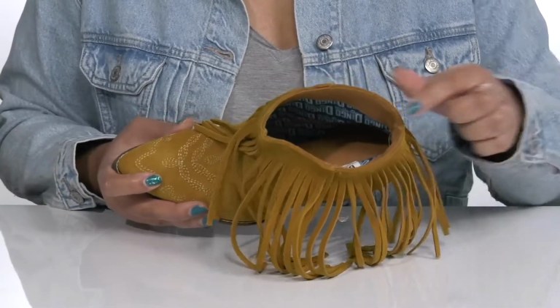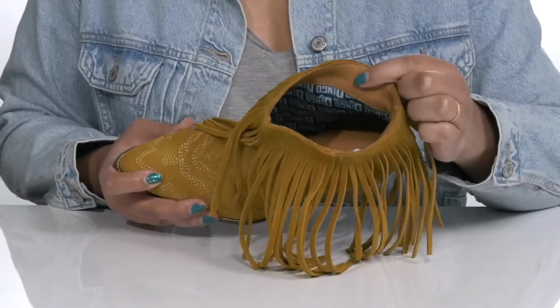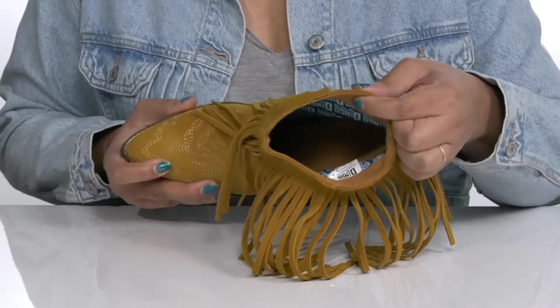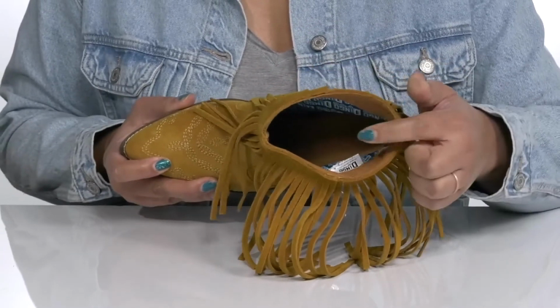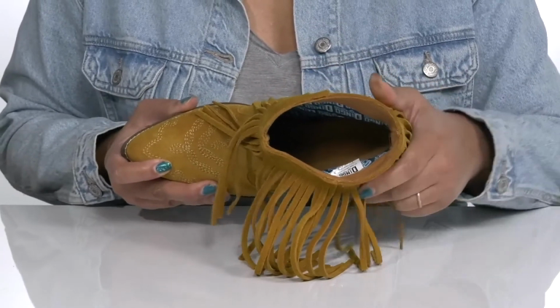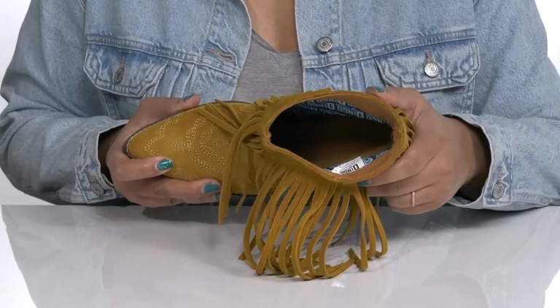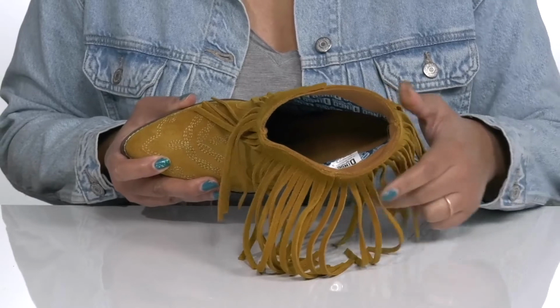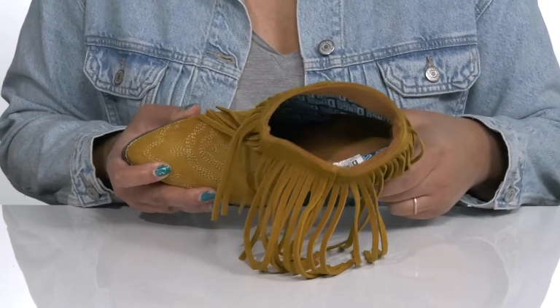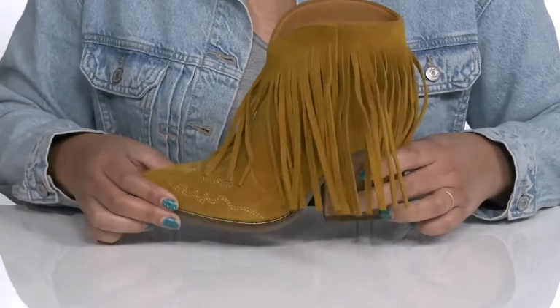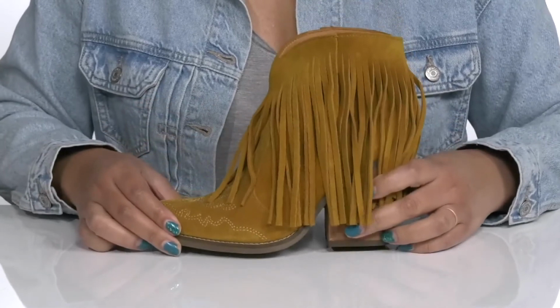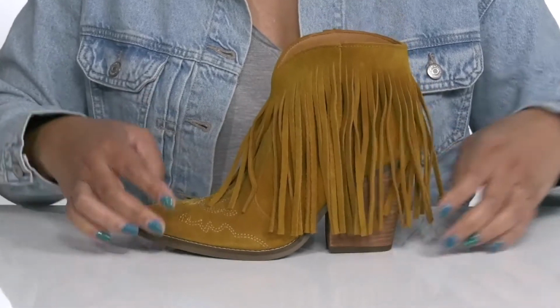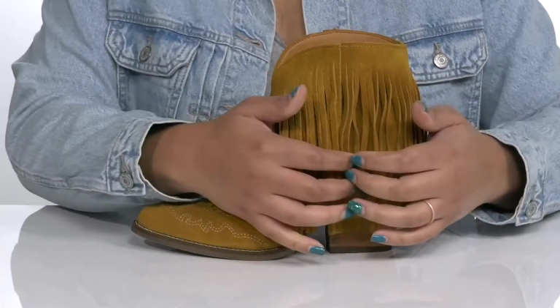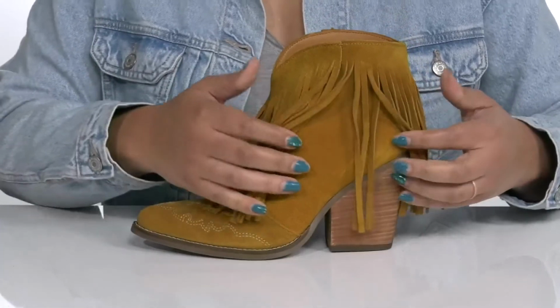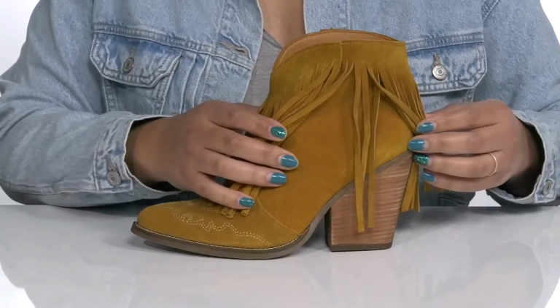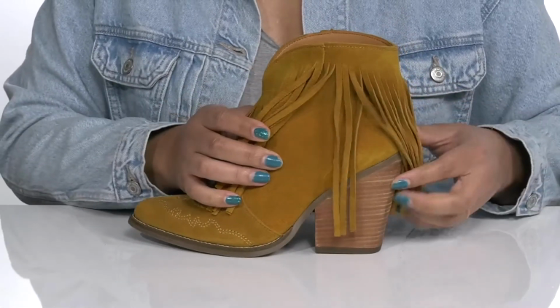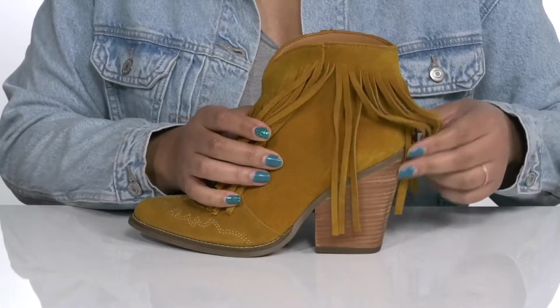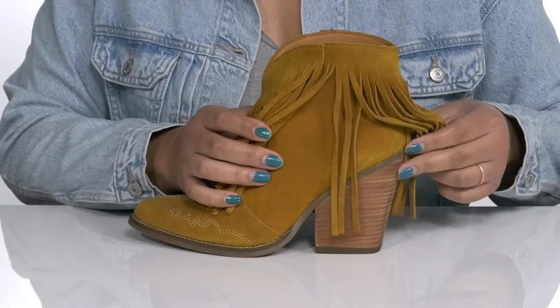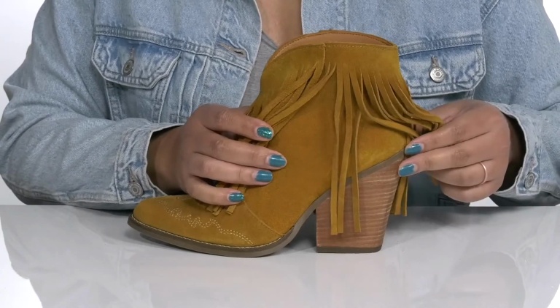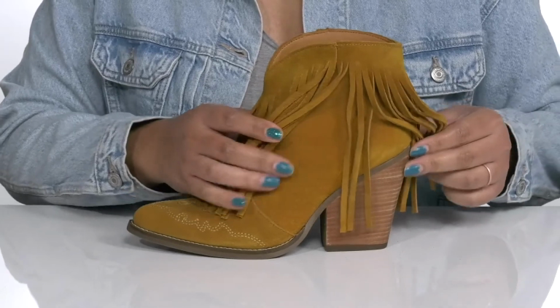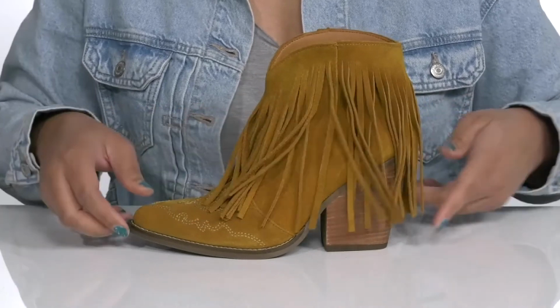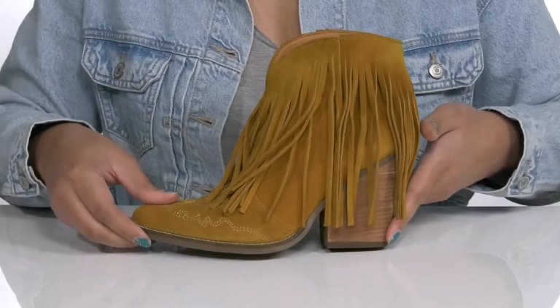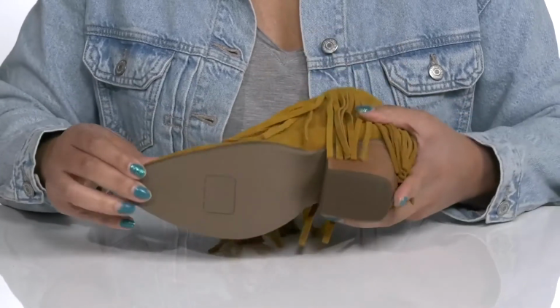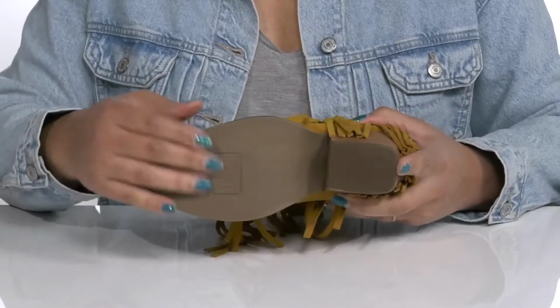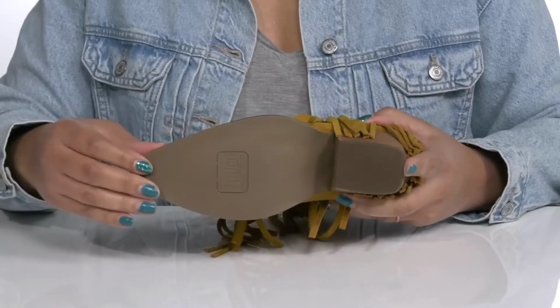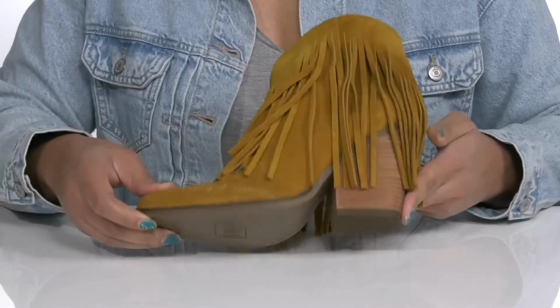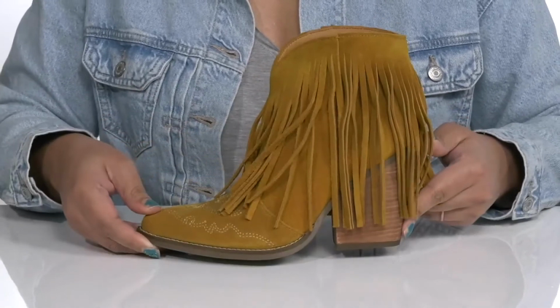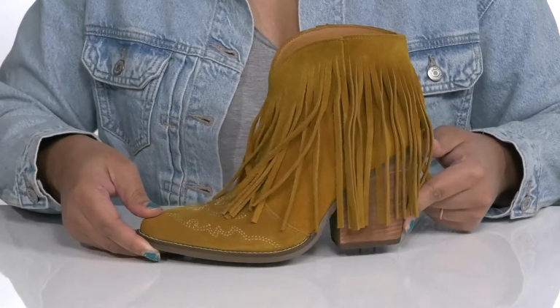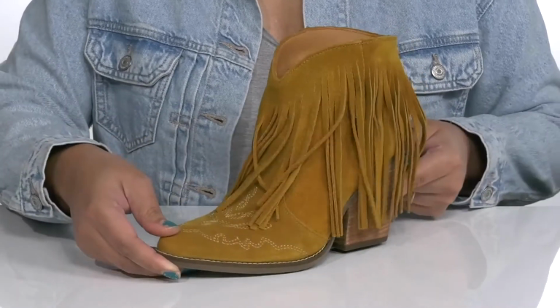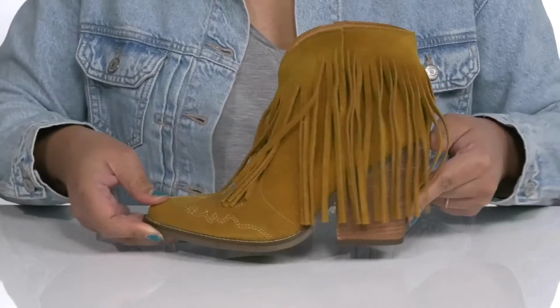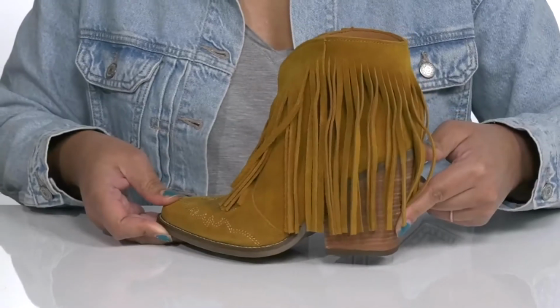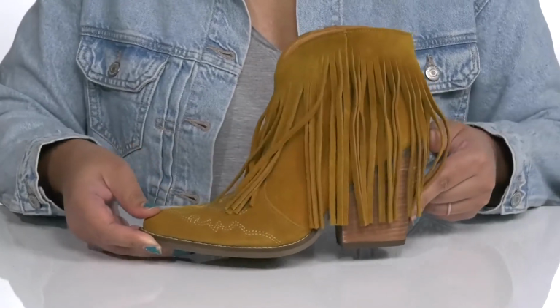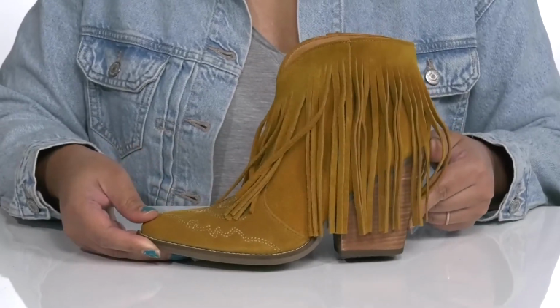Inside there is a textile lining with a cushioned footbed to keep you comfortable all day. You'll get a little over a three-inch boost in height from the stacked heel at the back, and it's all on top of a grippy synthetic outsole. Show these off with a cute pair of skinny jeans.